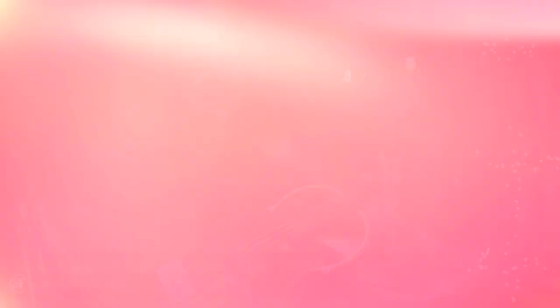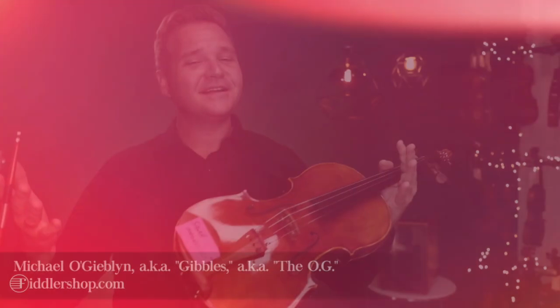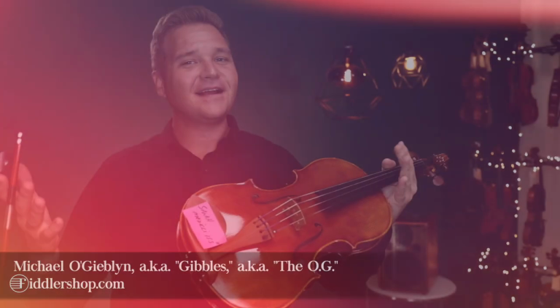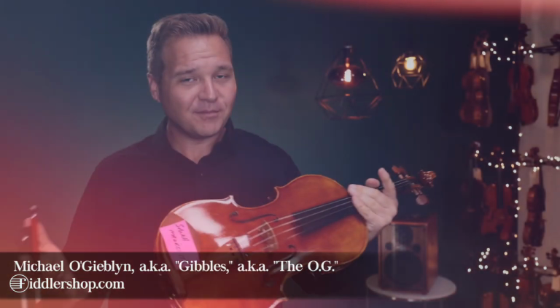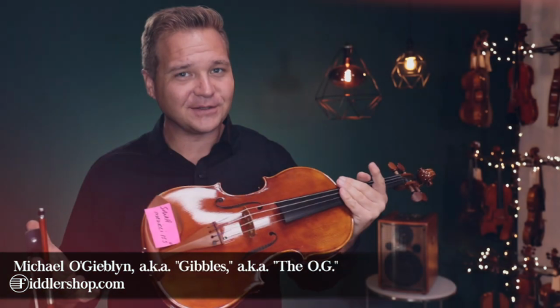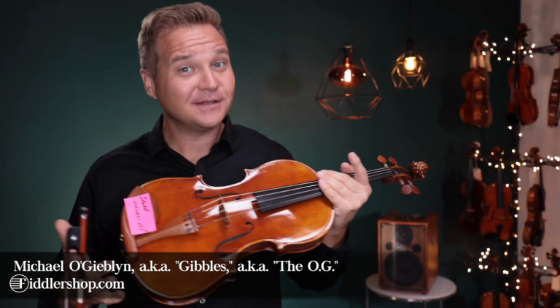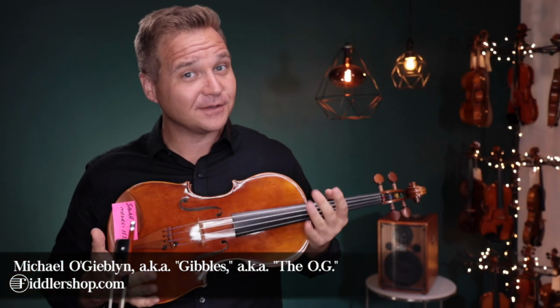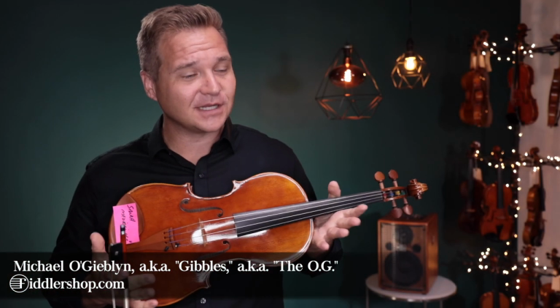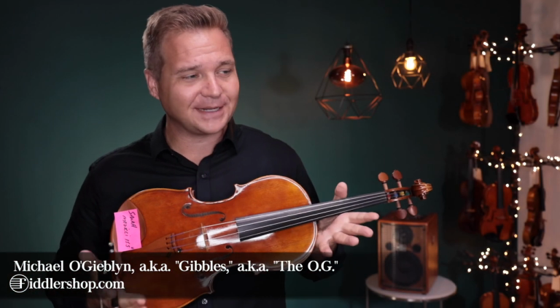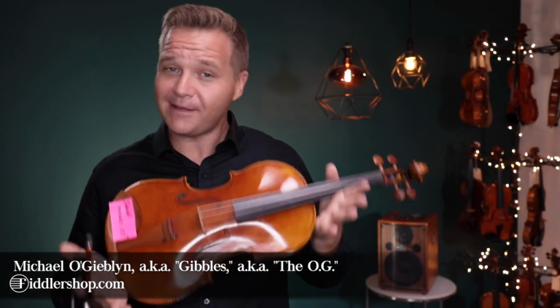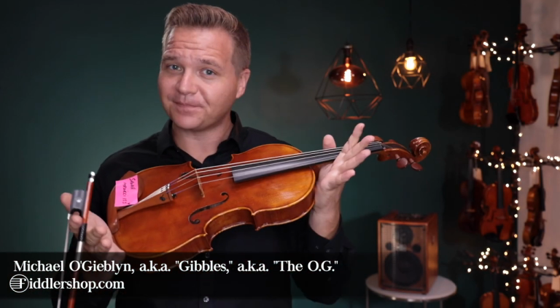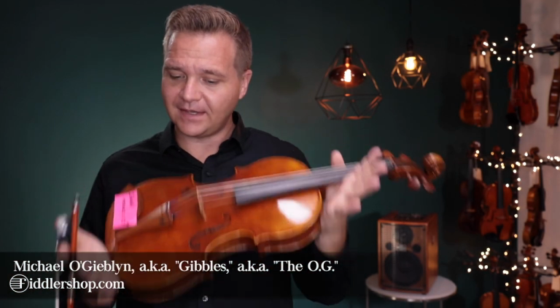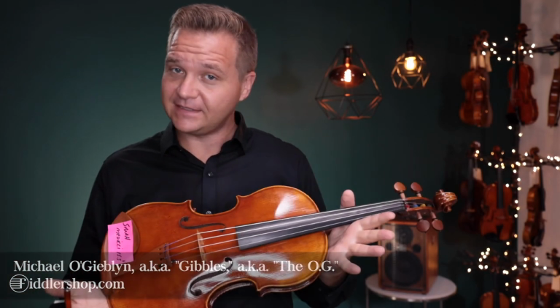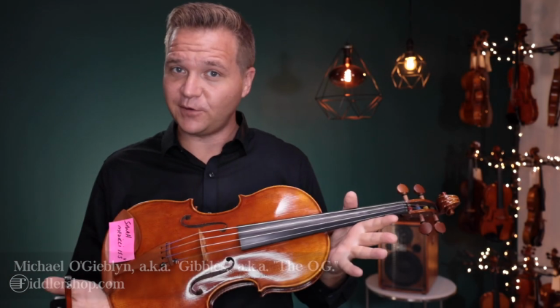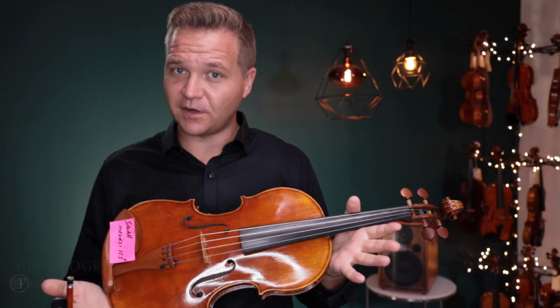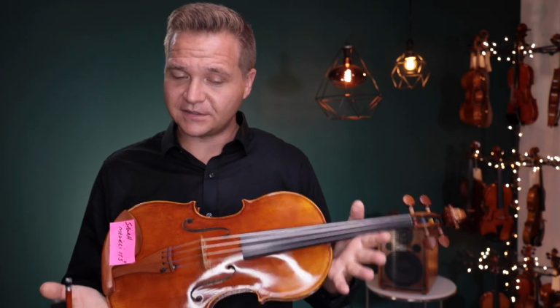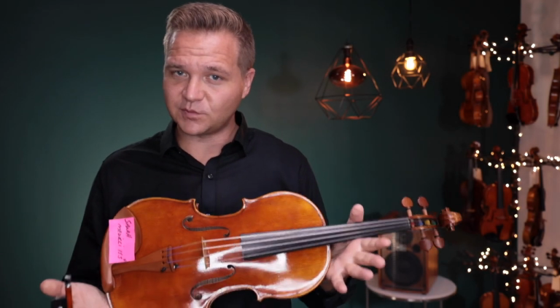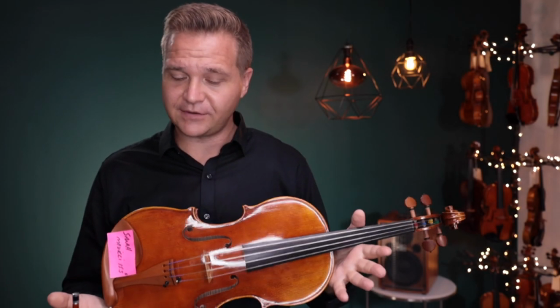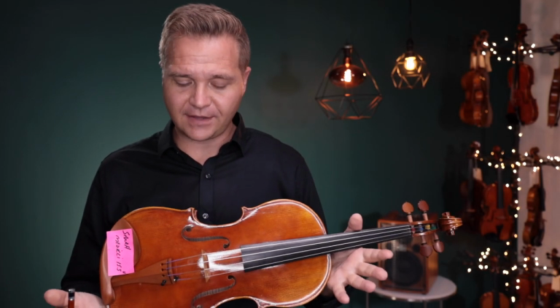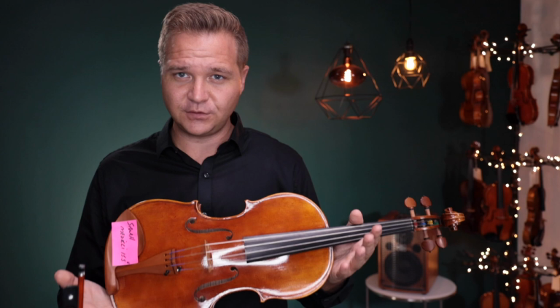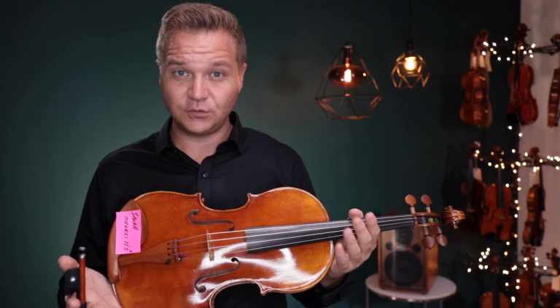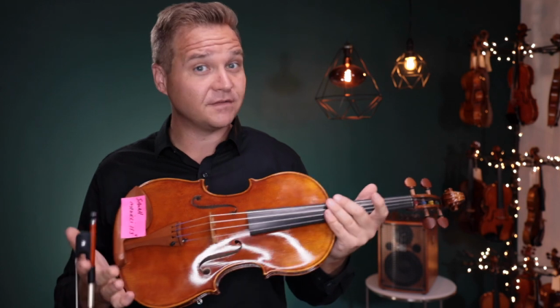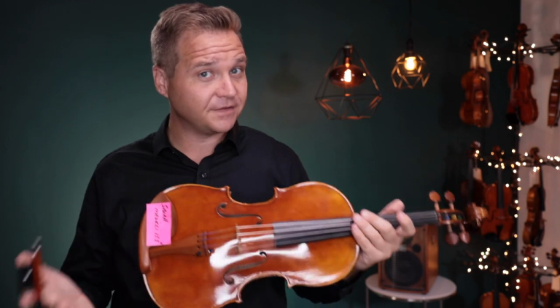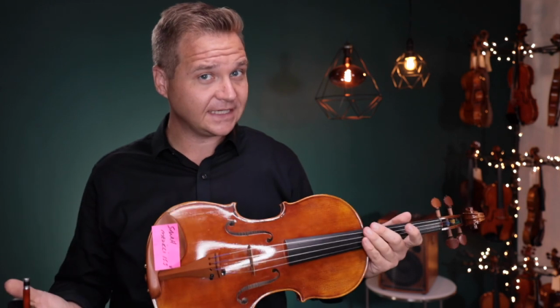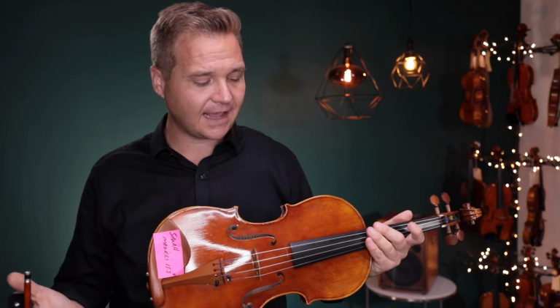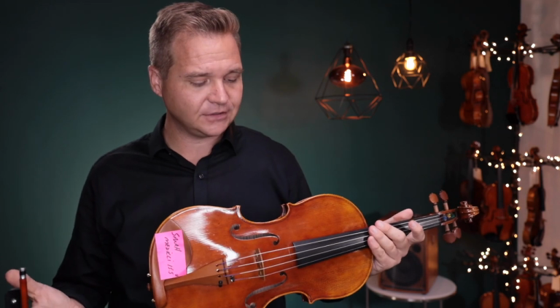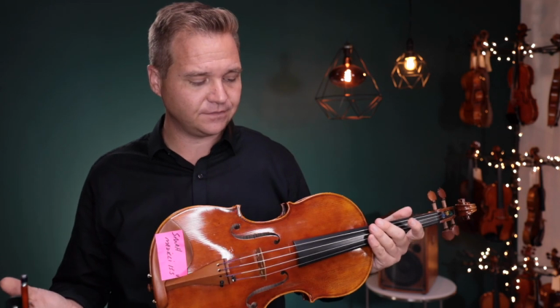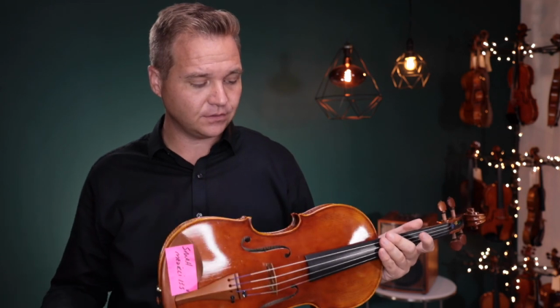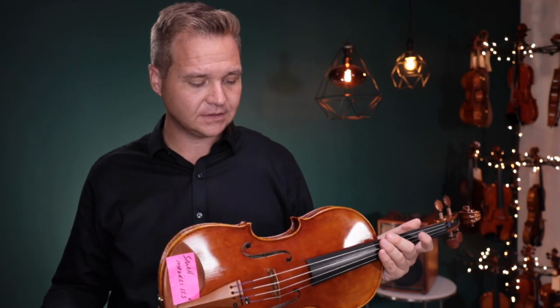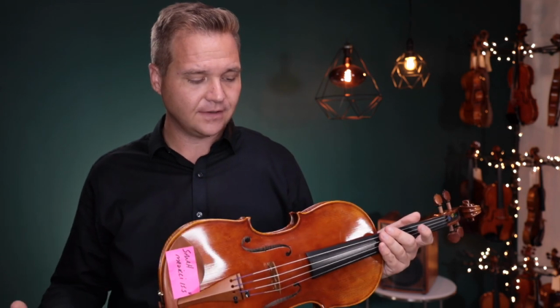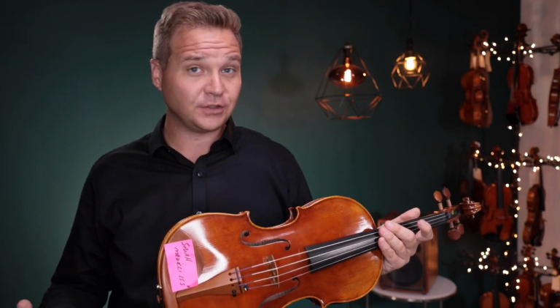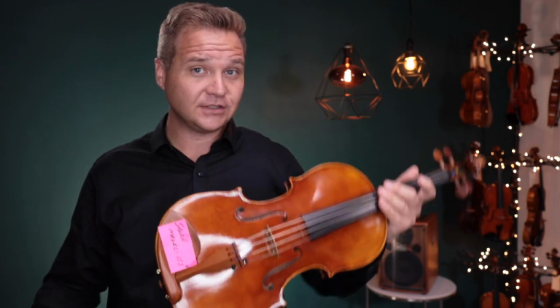Hello there! I'm Michael Yevlin with FiddlerShop.com and this is a video for our dear customer Sarah. I have two of the fifteen and a half inch violas for you to listen to.